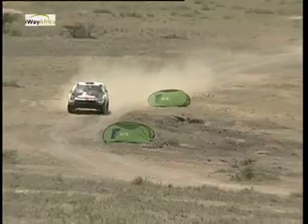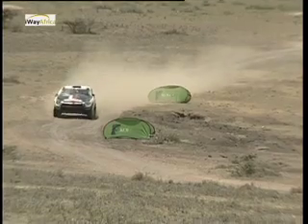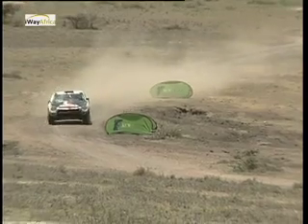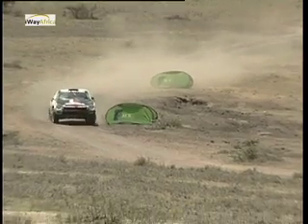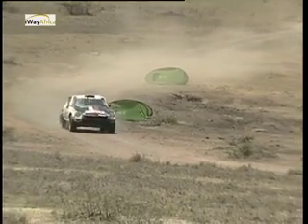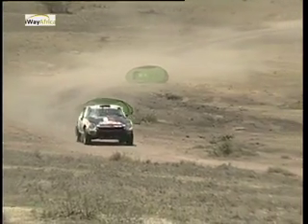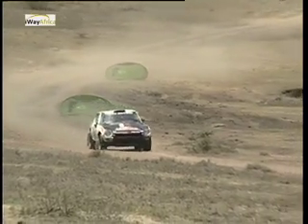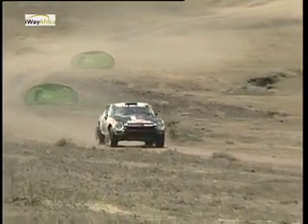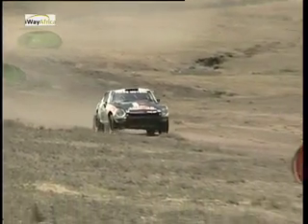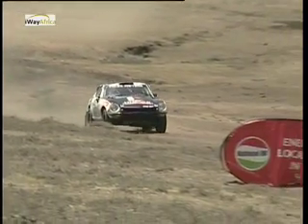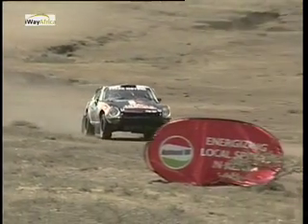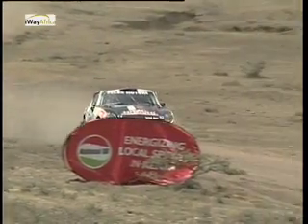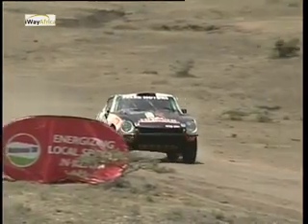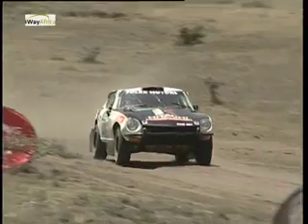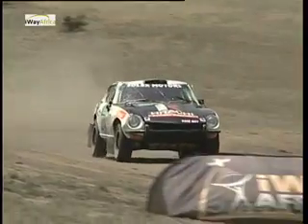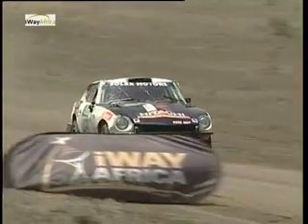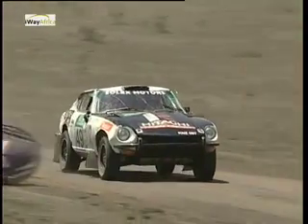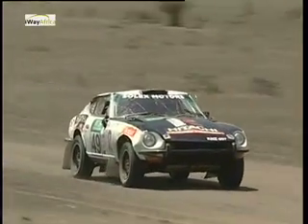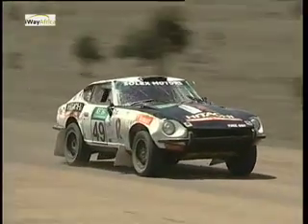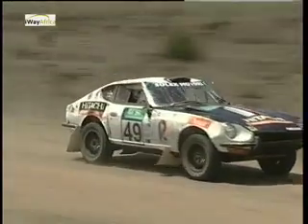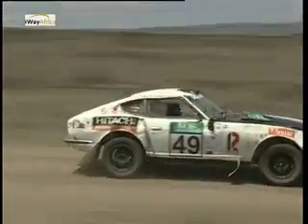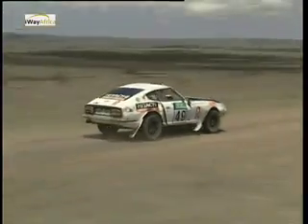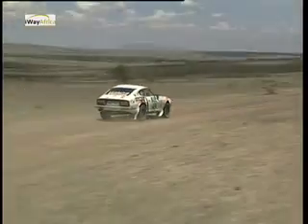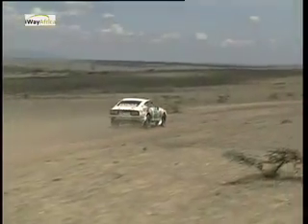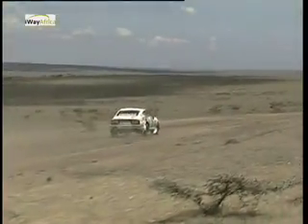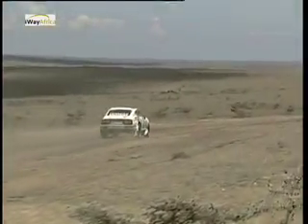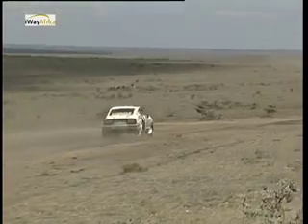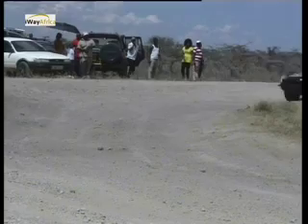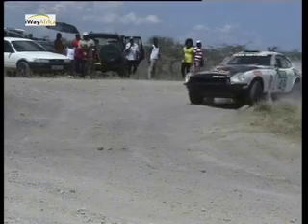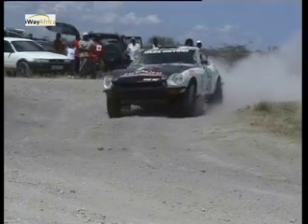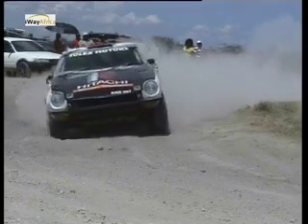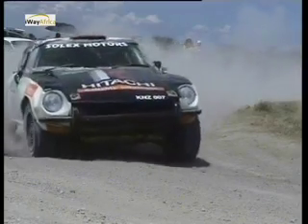Despite rolling on stage two, which cost them 20 minutes in lost time, Robbie Bama and Havinda Jutley put it back on its wheels, patched it up and continued to push the Datsun 240Z hard. By the end, they even recovered nine places on the leaderboard.